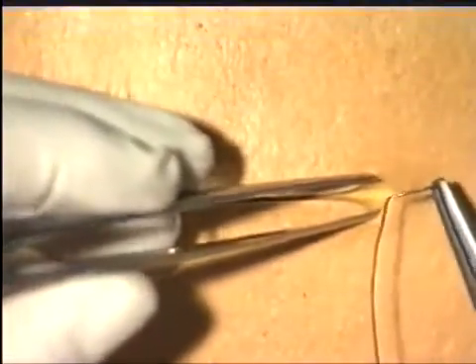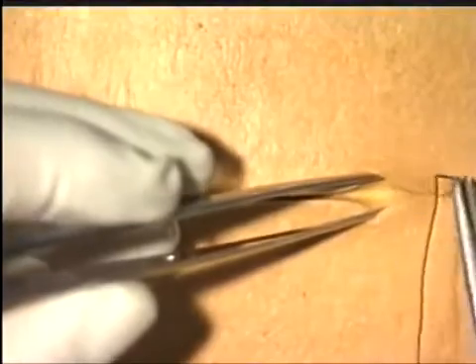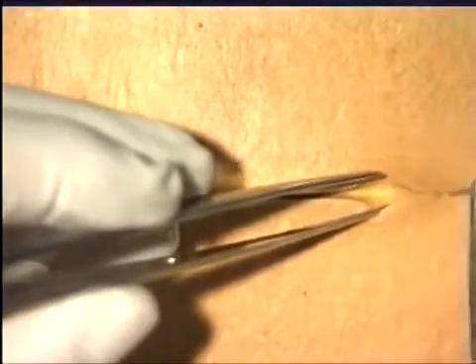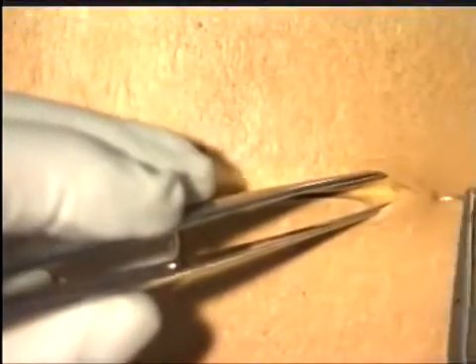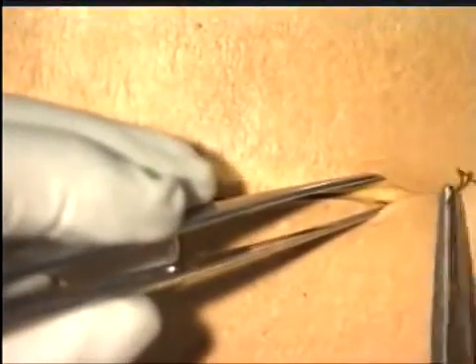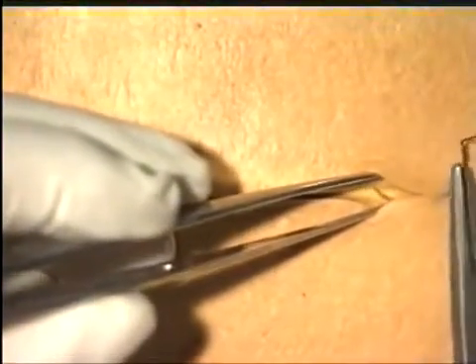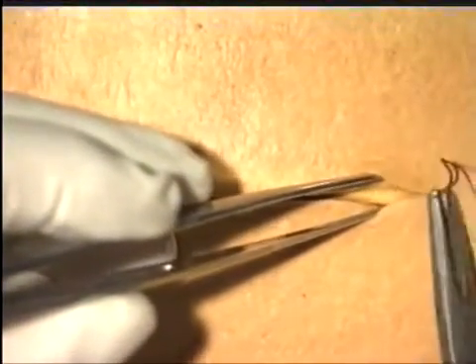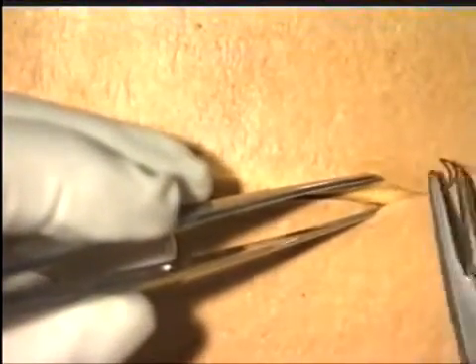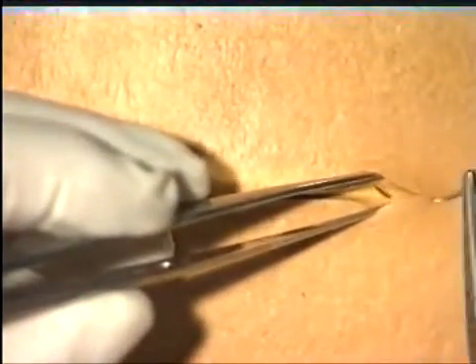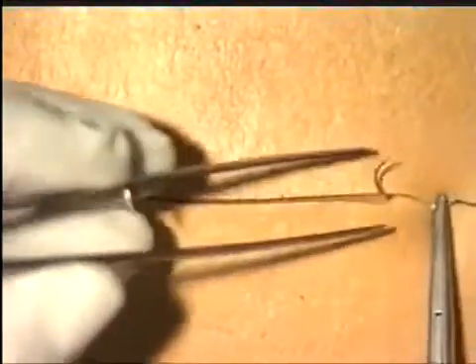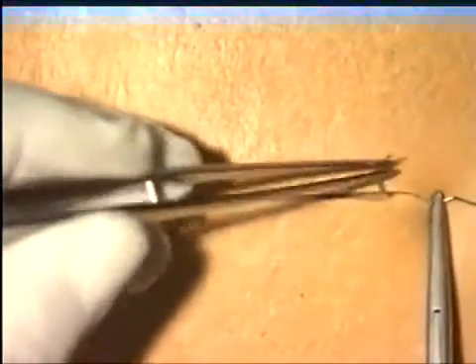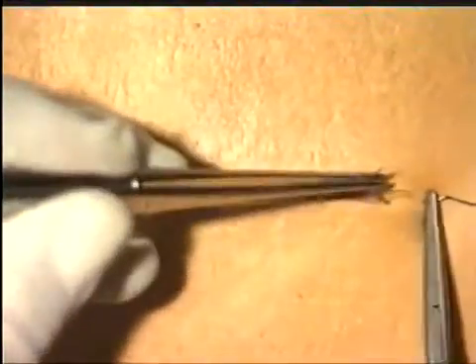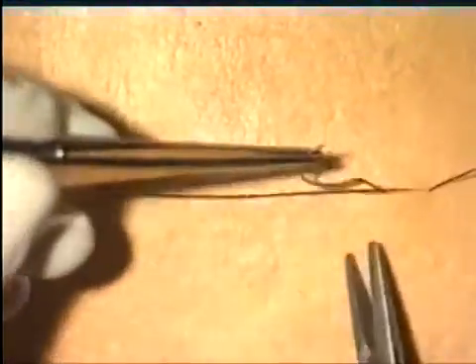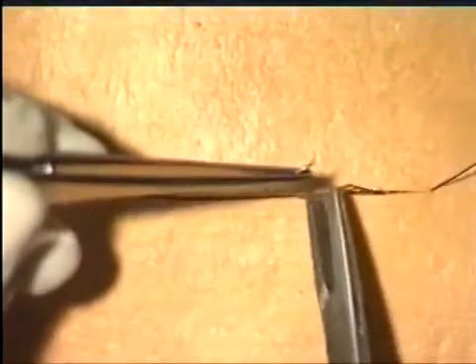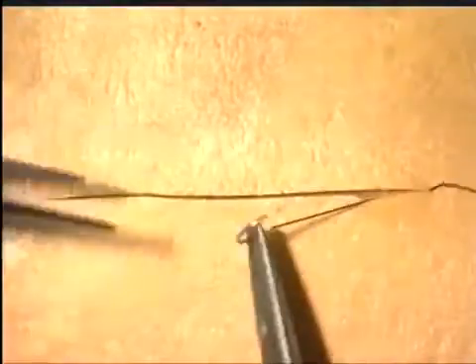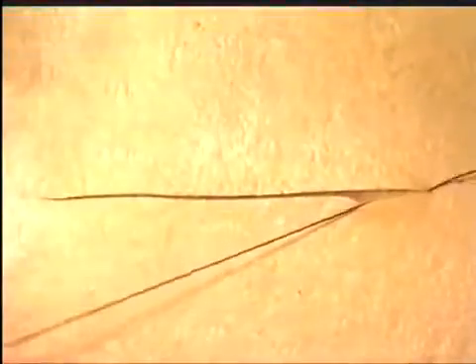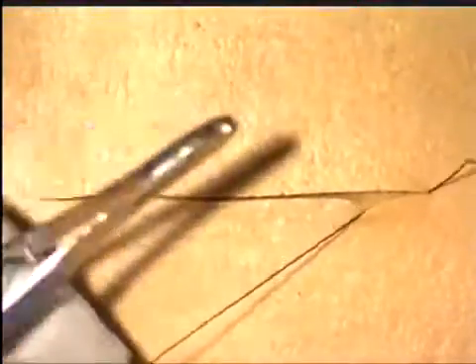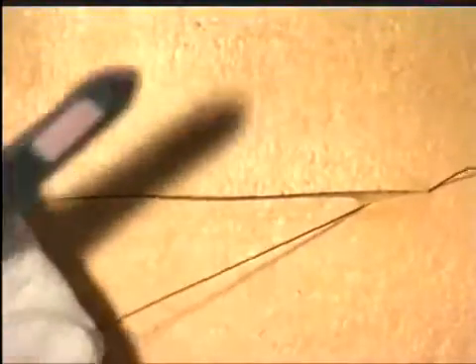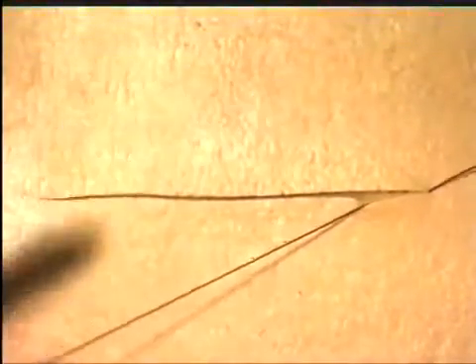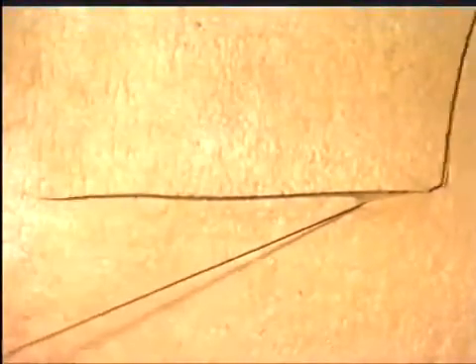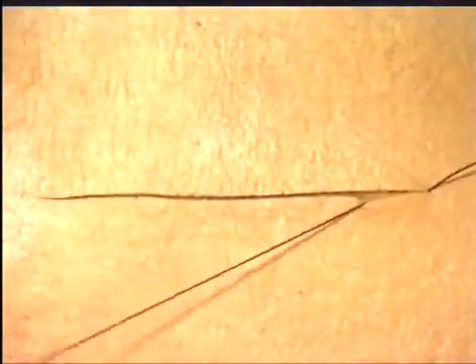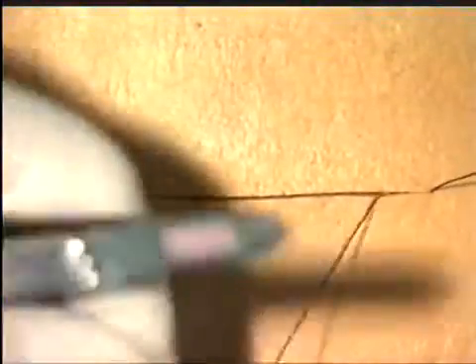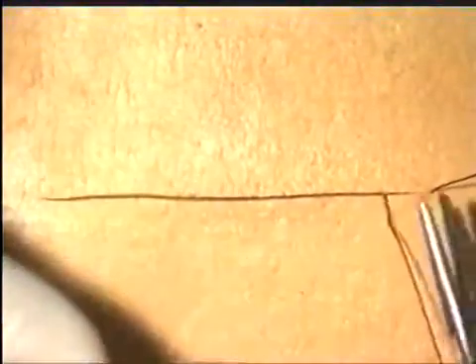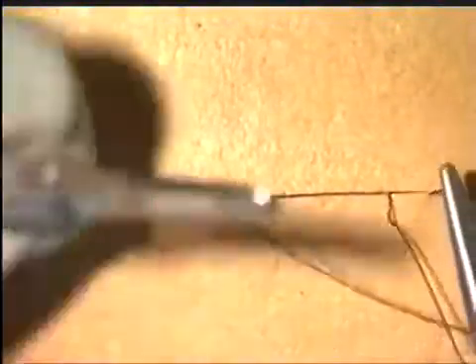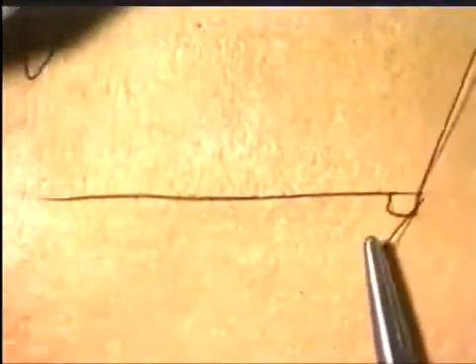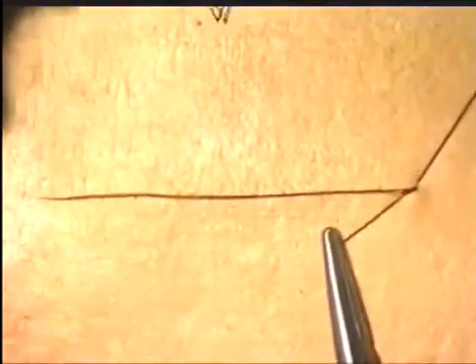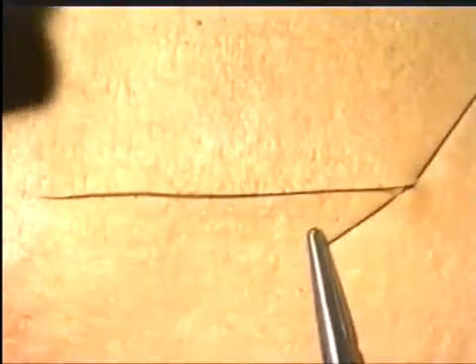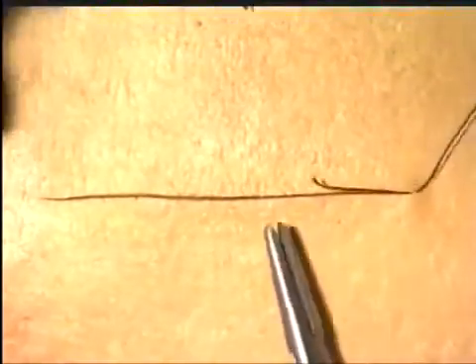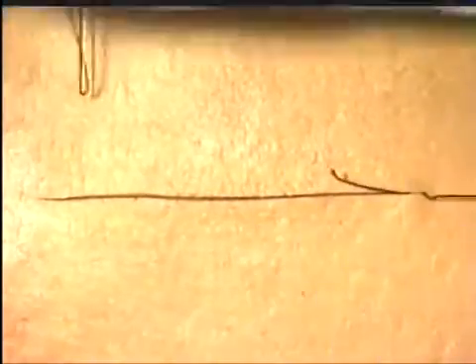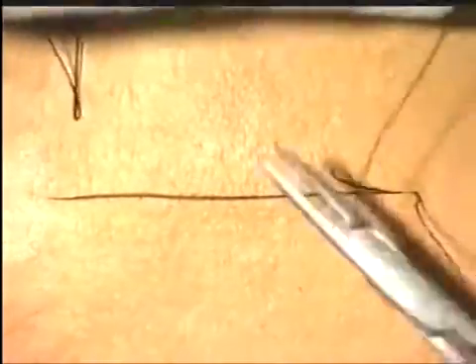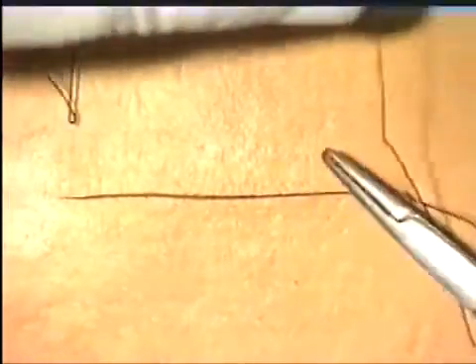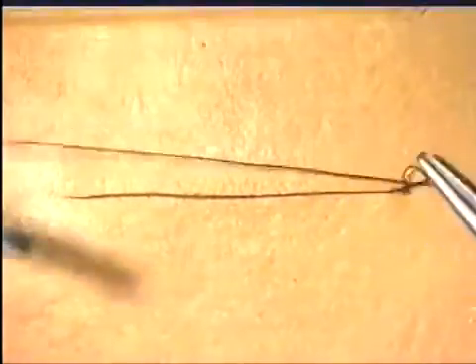Start the subcuticular suture by inserting a knot at the far end of the incision. Tie a standard reef knot and then cut the short end of the suture very short, as we're going to bury the knot.